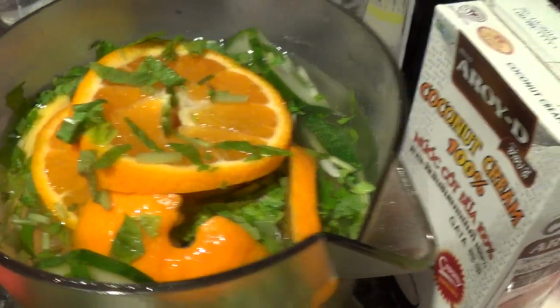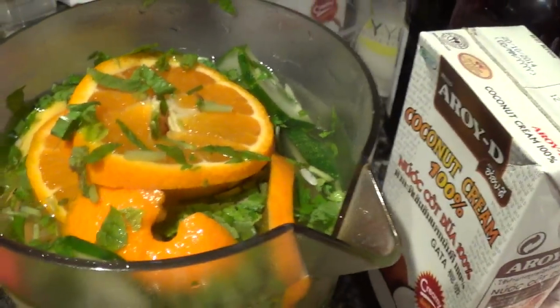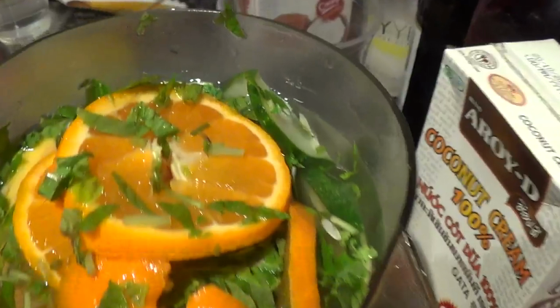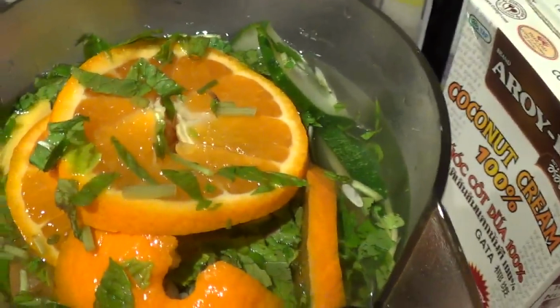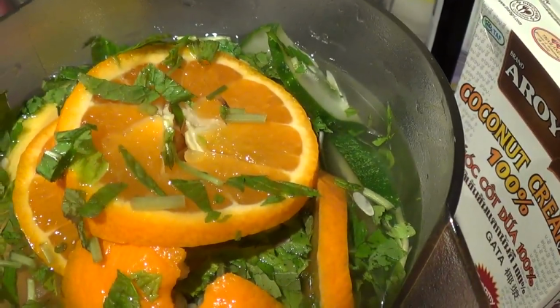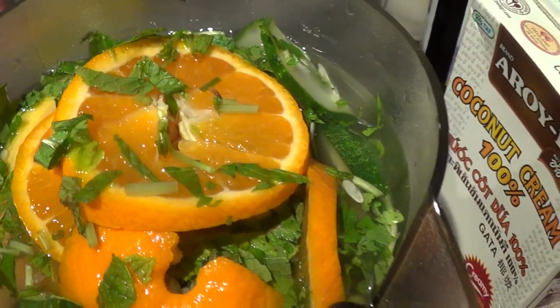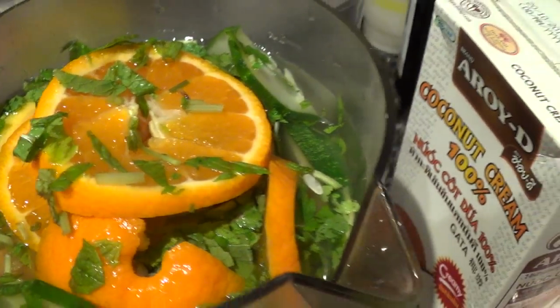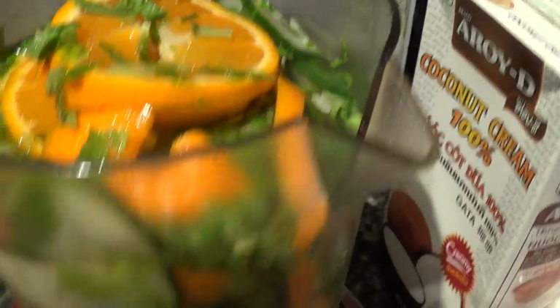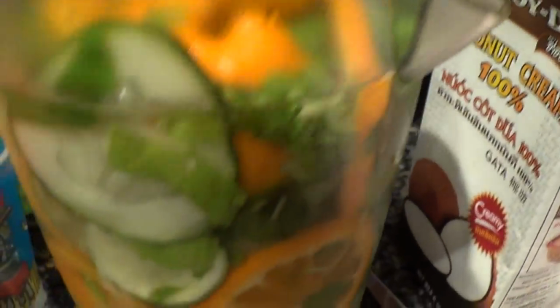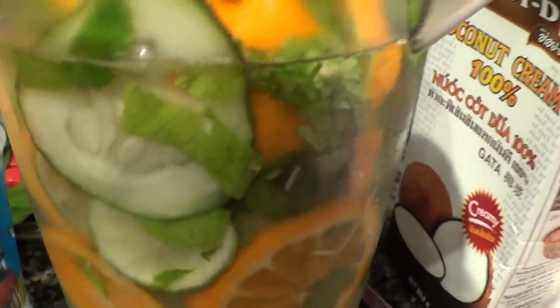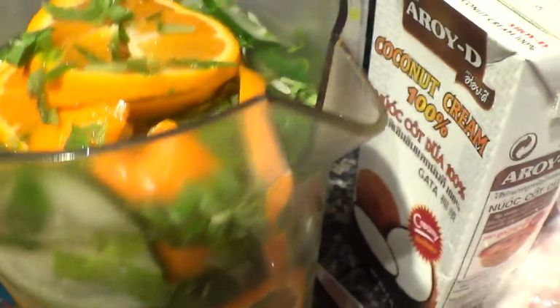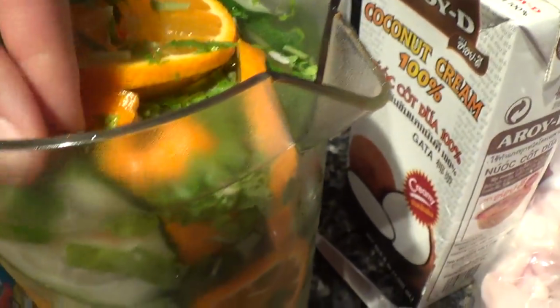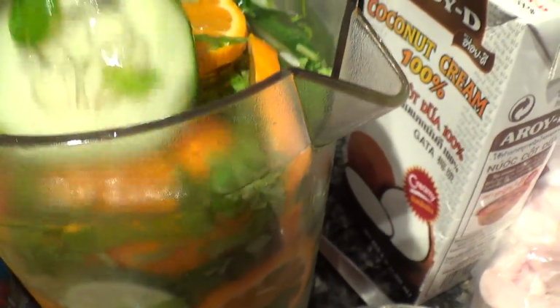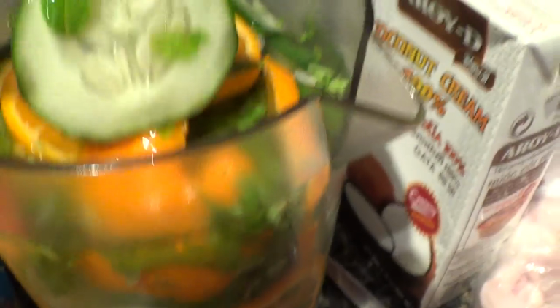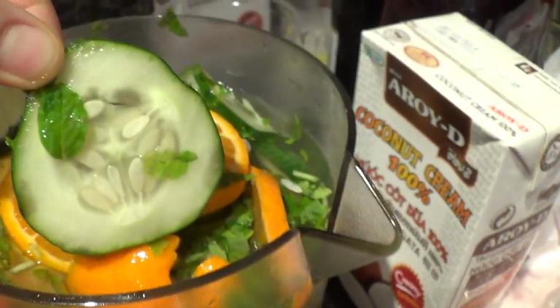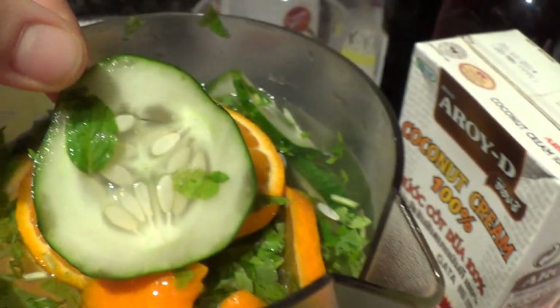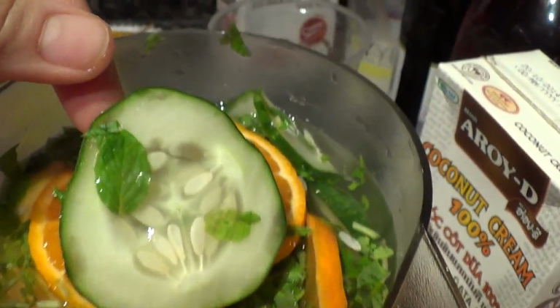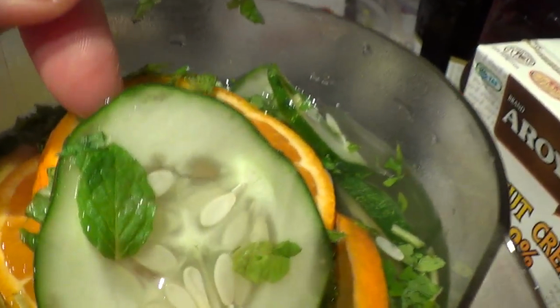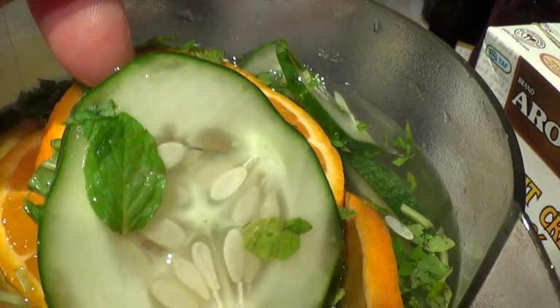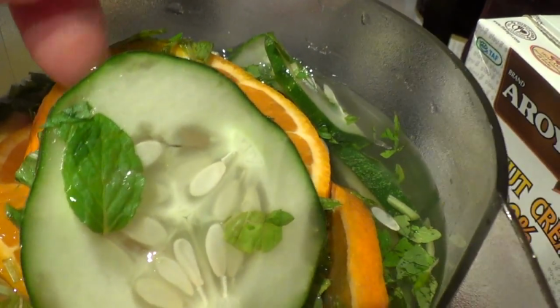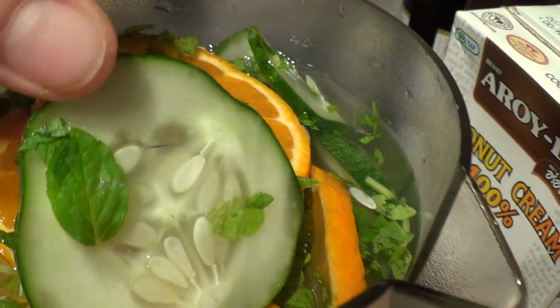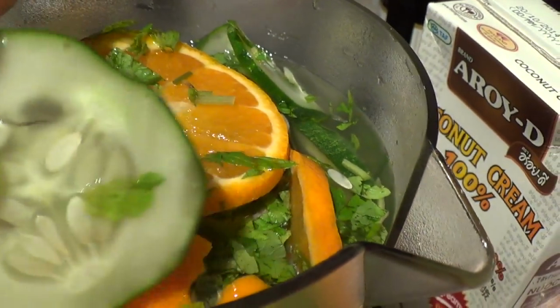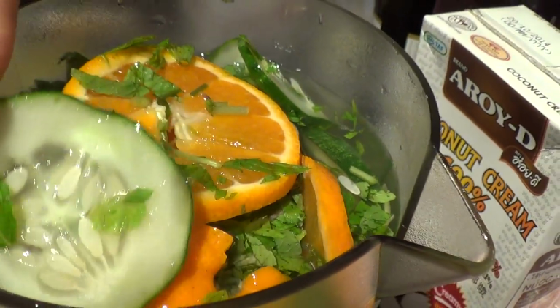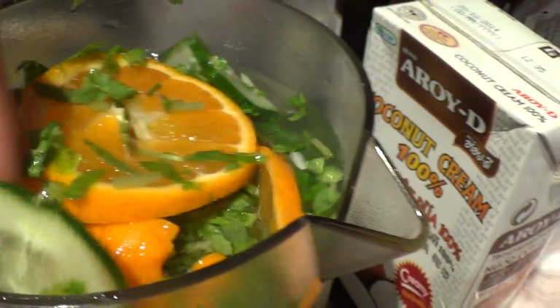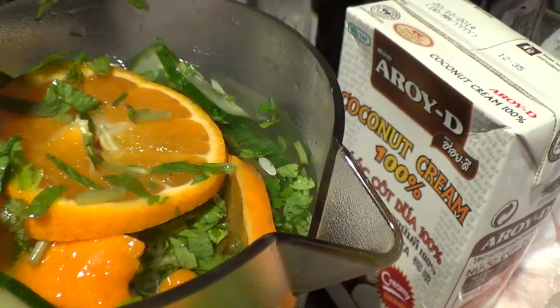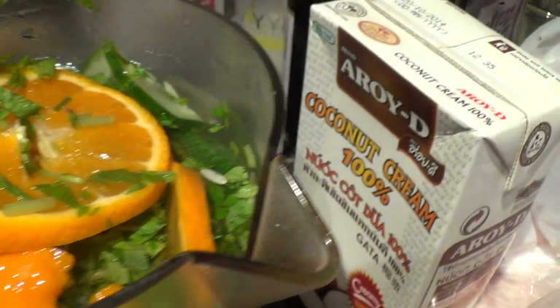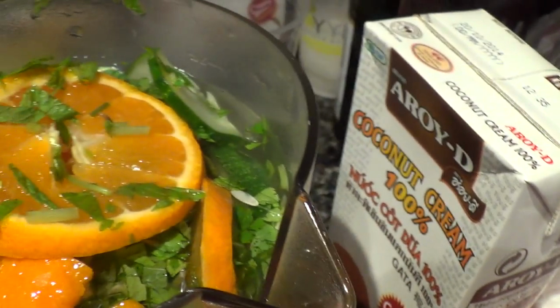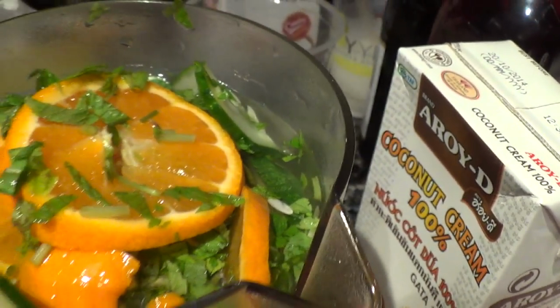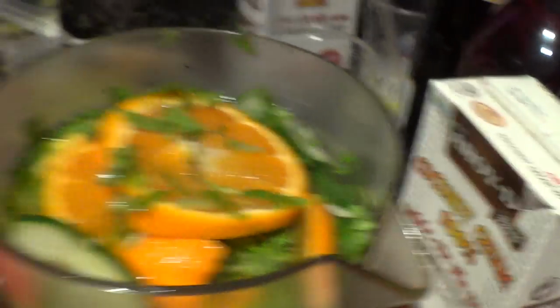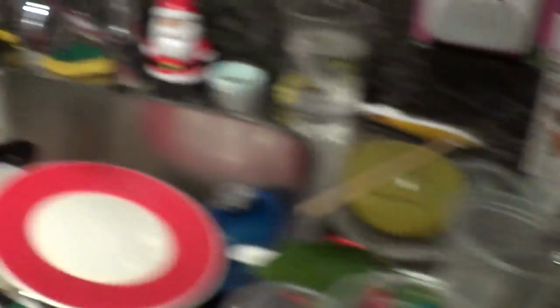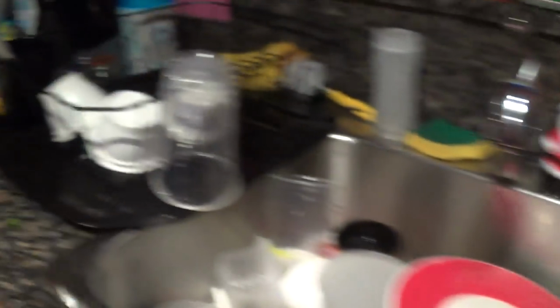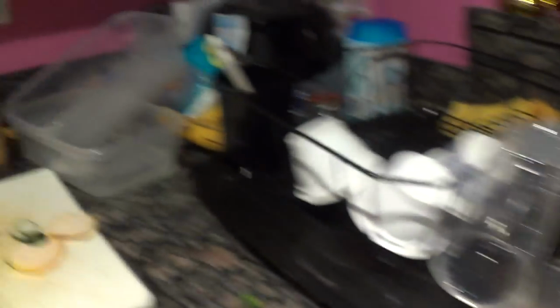So sliced mandarin oranges, sliced cucumber — all the yummy in there. The green stuff right here, the mint leaves, I chopped that up as well. And sliced grapefruit.